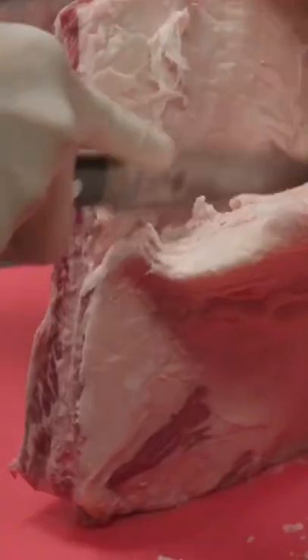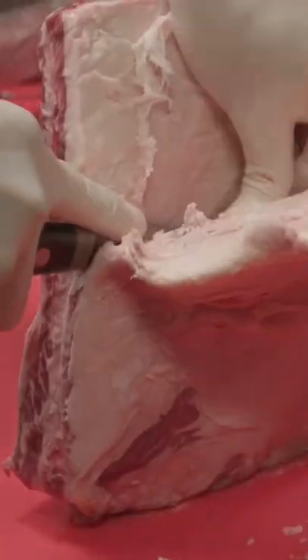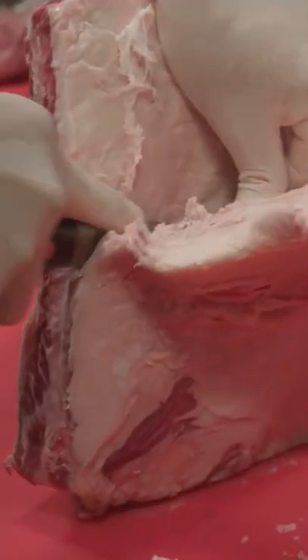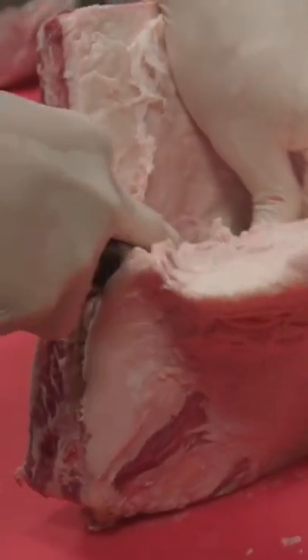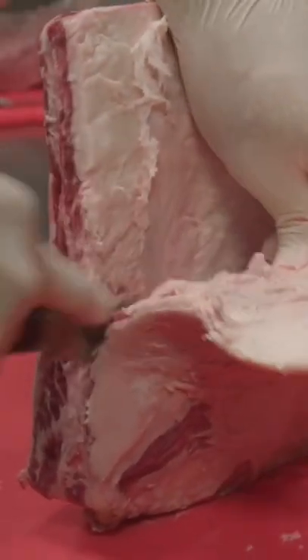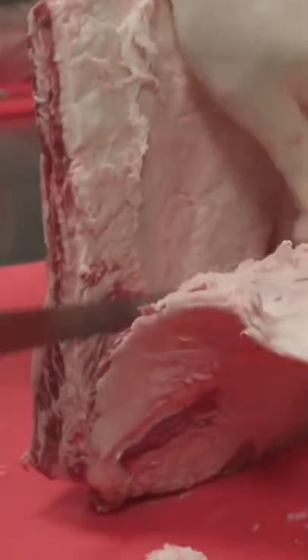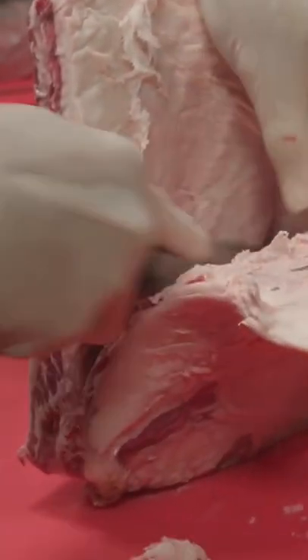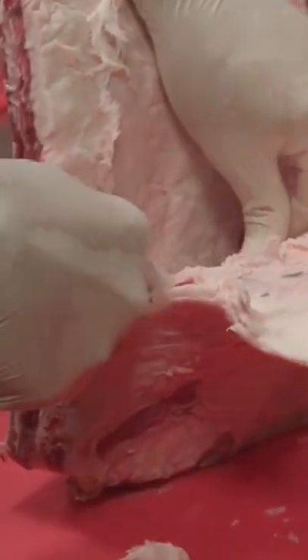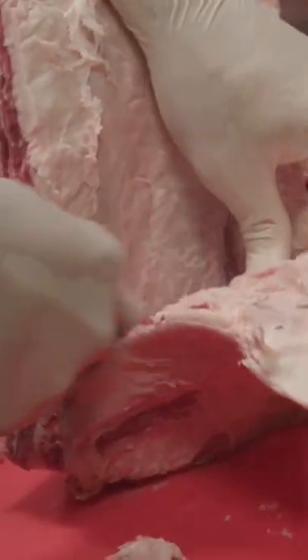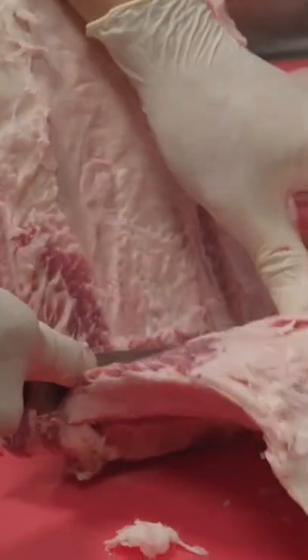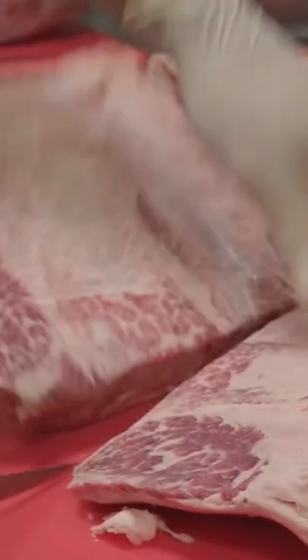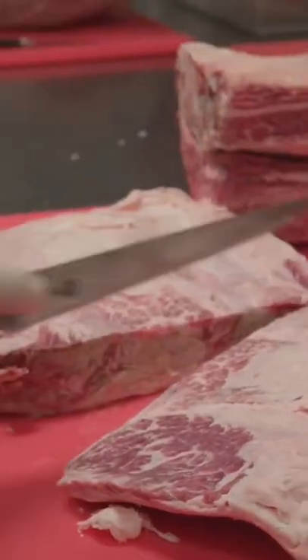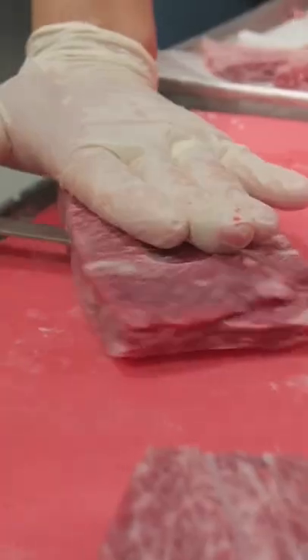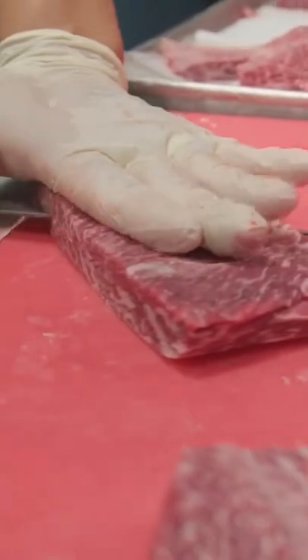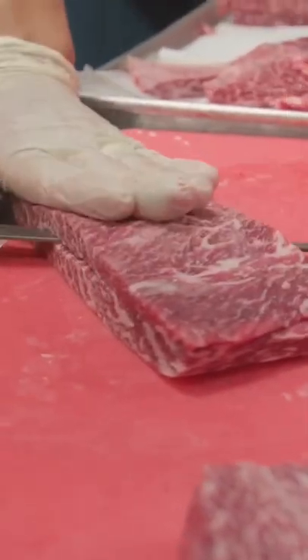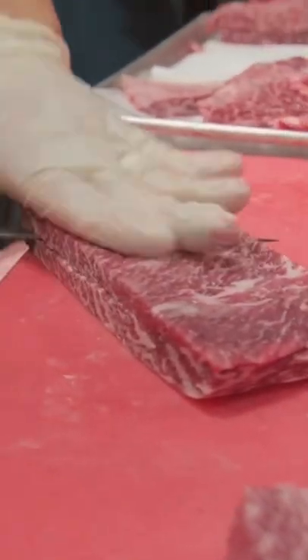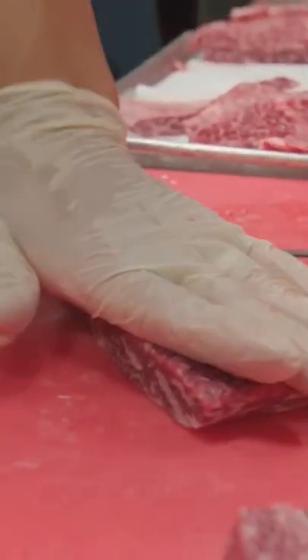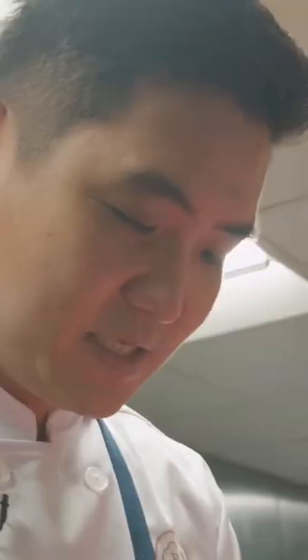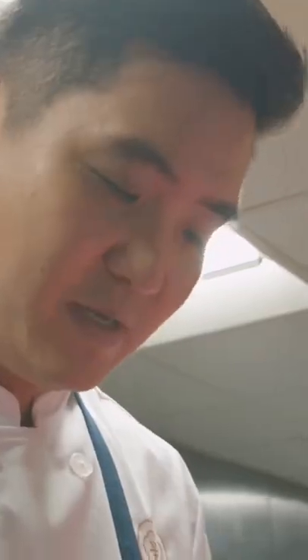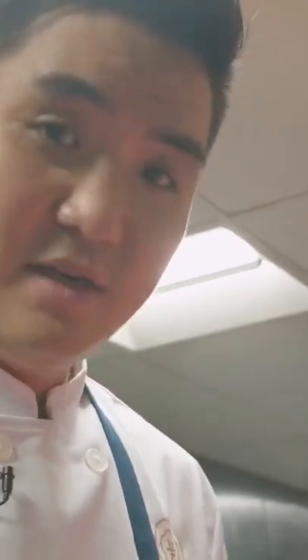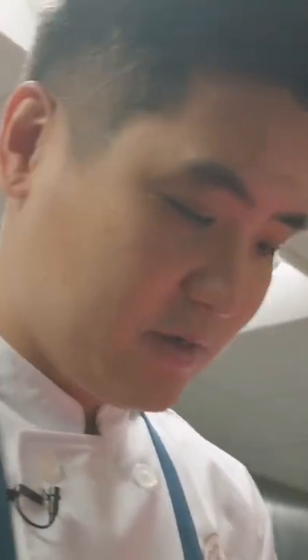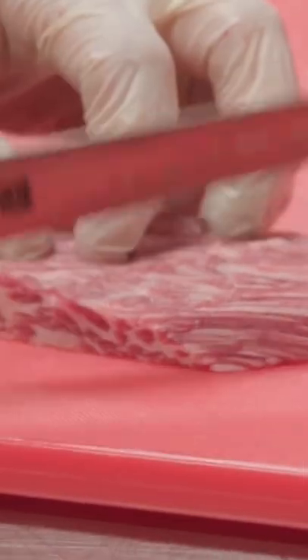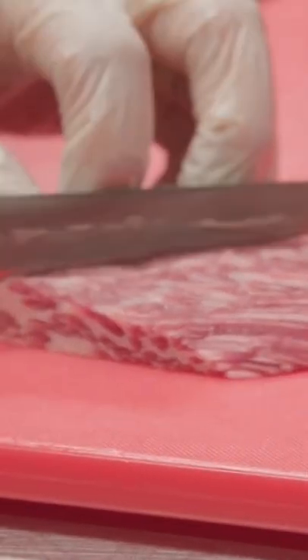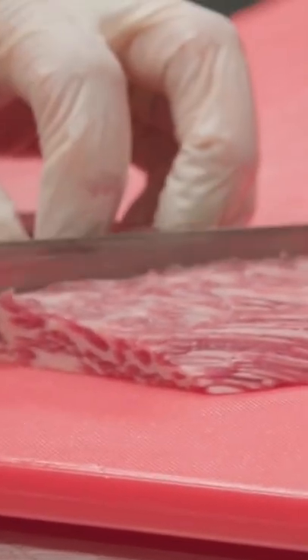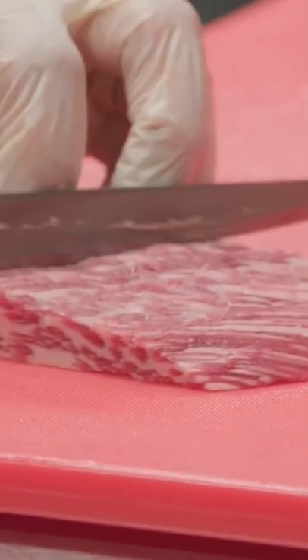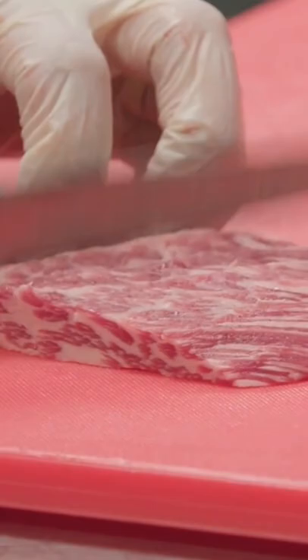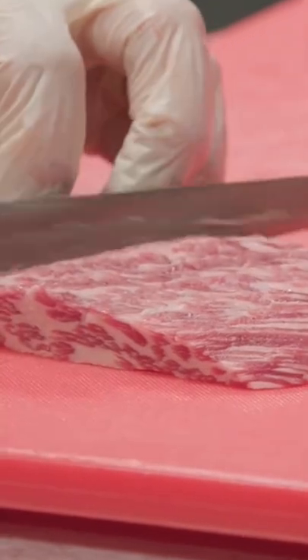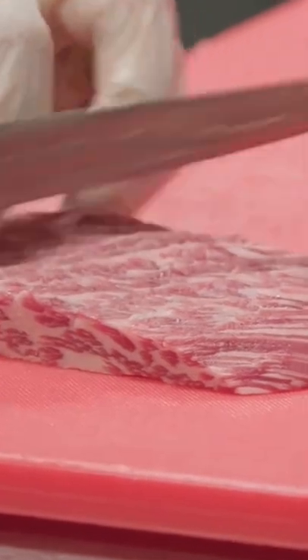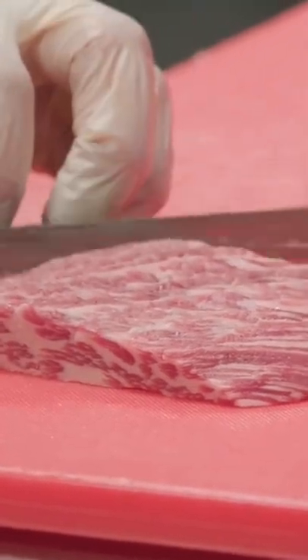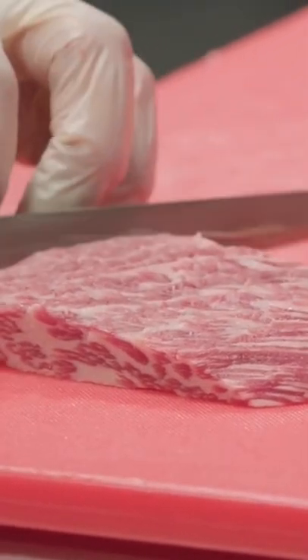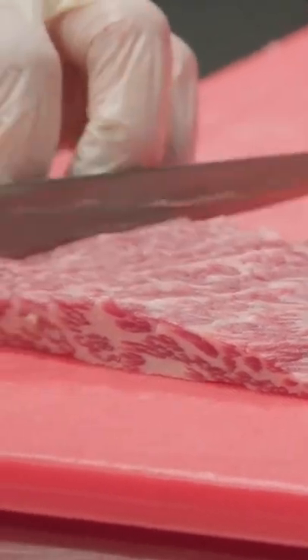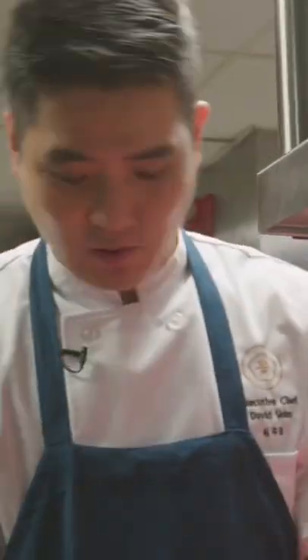What you're going to do is just push both of them together, and you're just going to work your way down. Final butchering stage of the short rib — it's going to be scoring on the diagonal, like so. Making sure that we're not cutting all the way through.